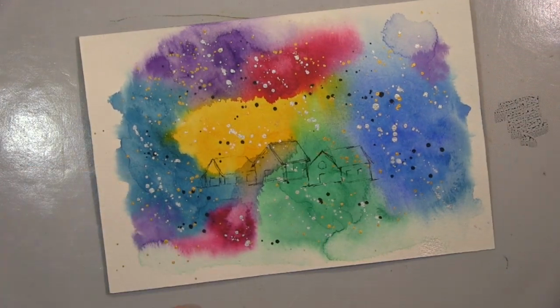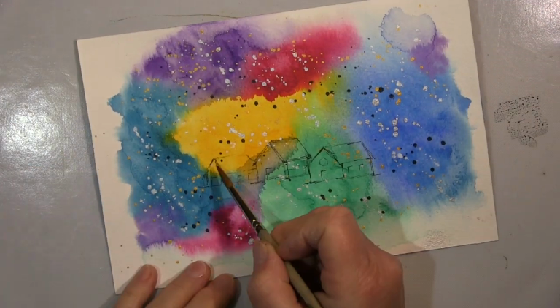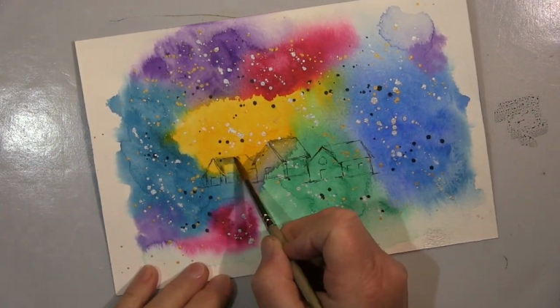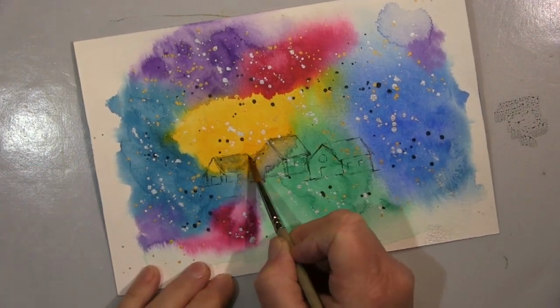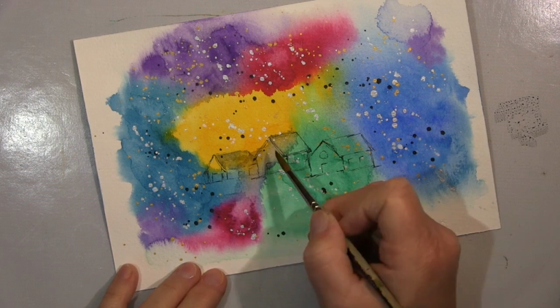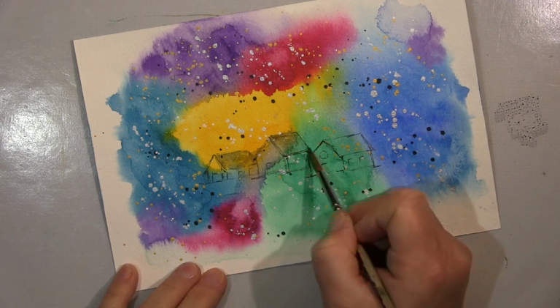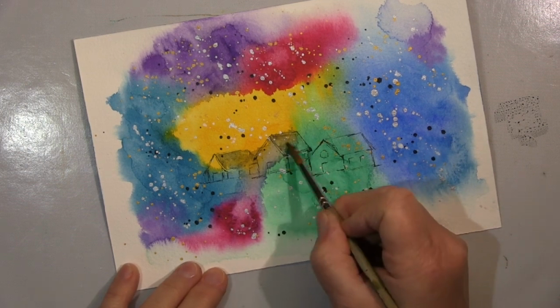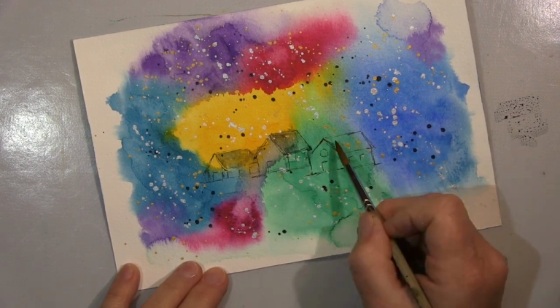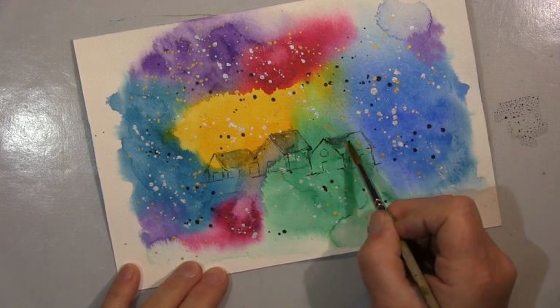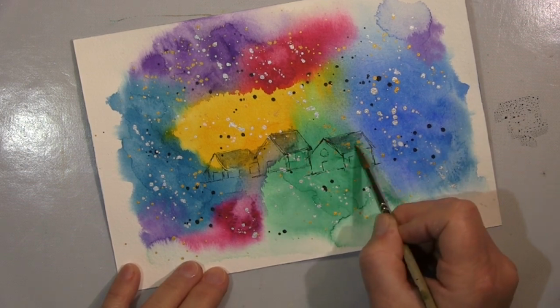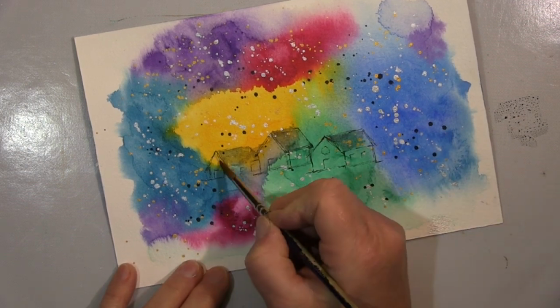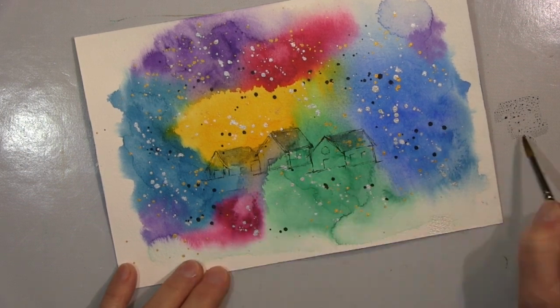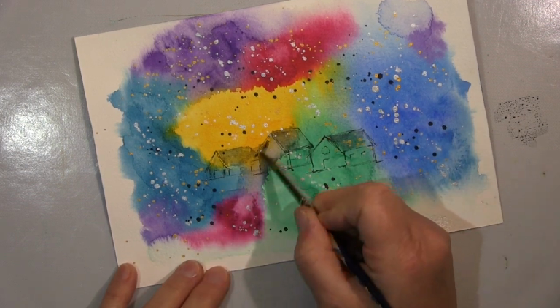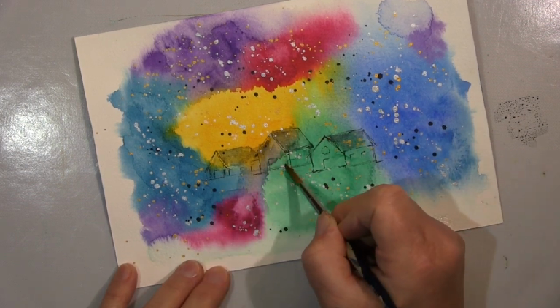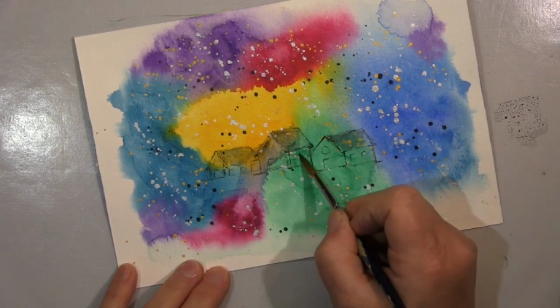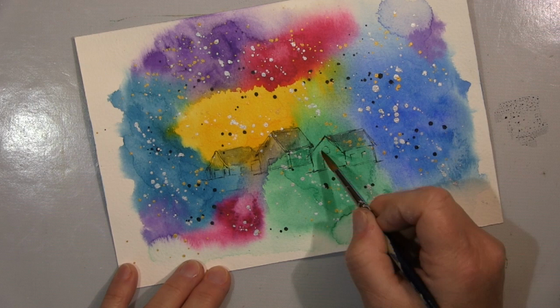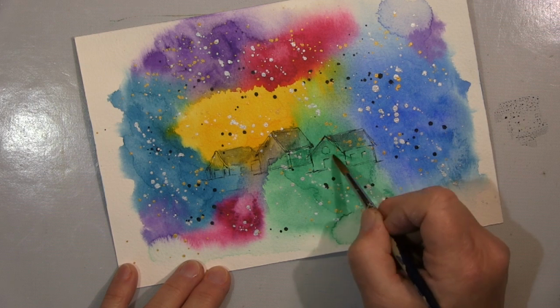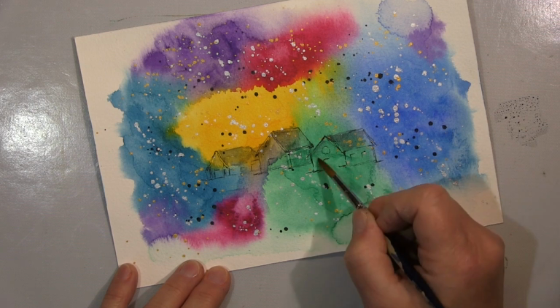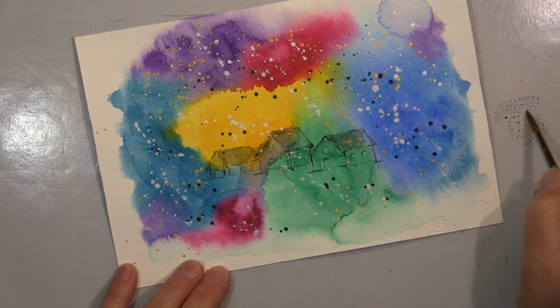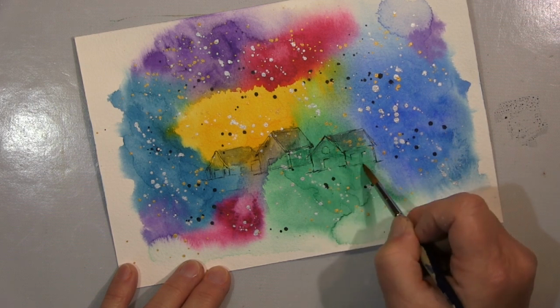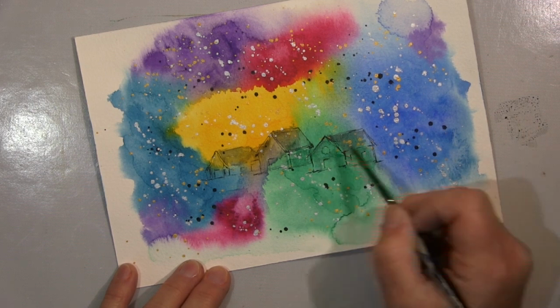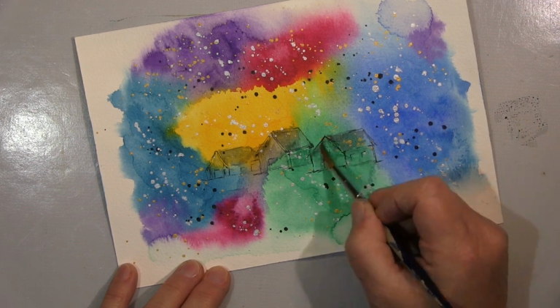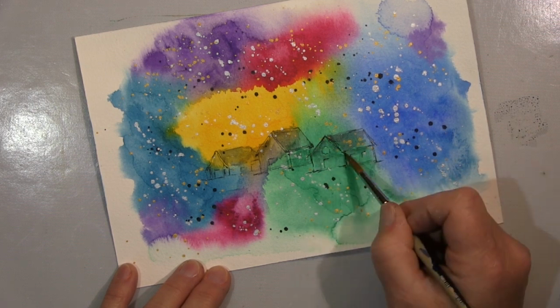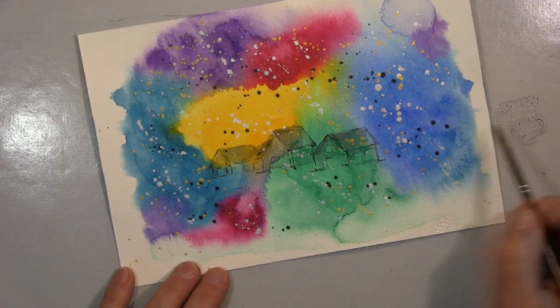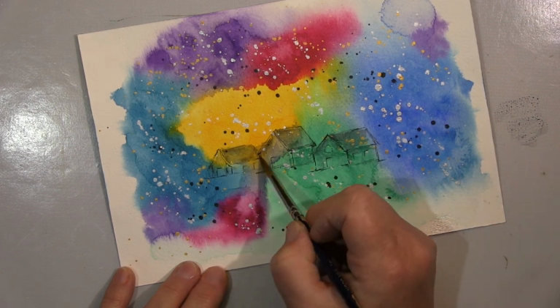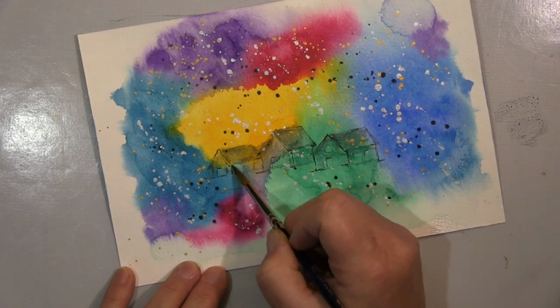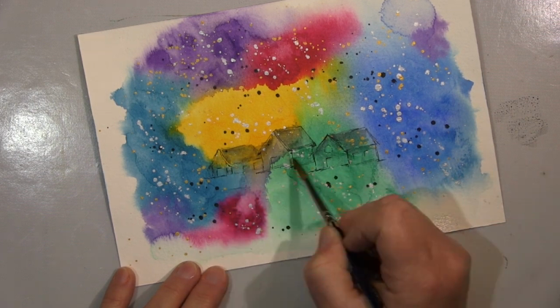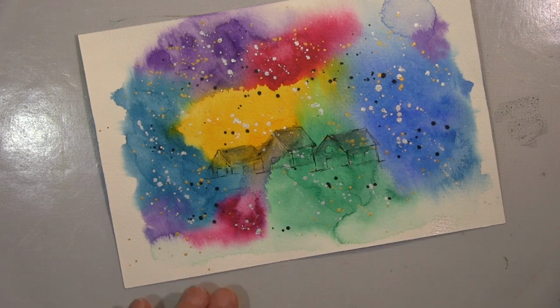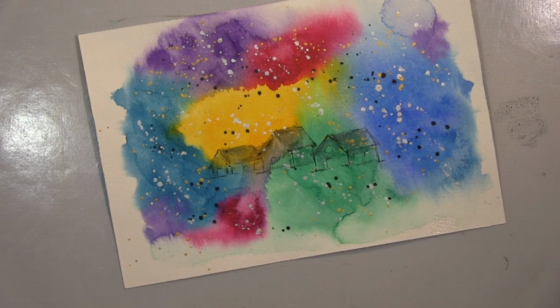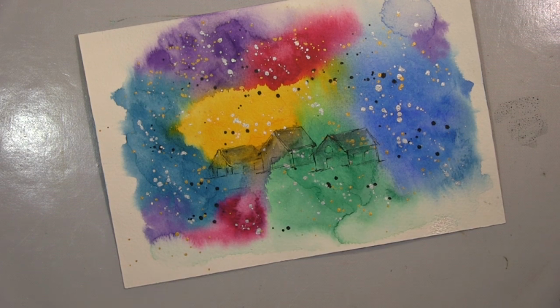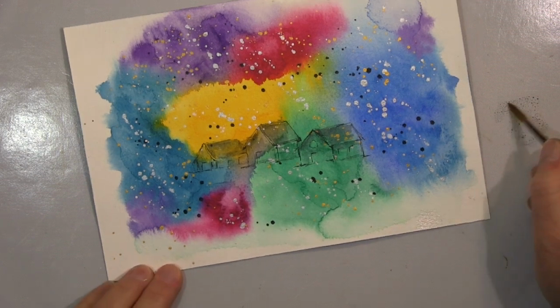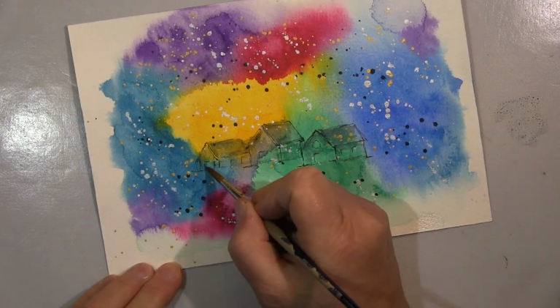Ich habe dann jetzt hier die Häuser ganz schnell gemalt. Im Prinzip nichts — ich habe keine Meisterstücke machen wollen, einfach nur diese Reihe von Häusern.